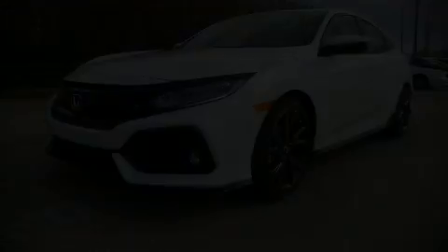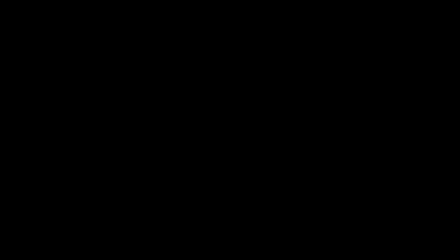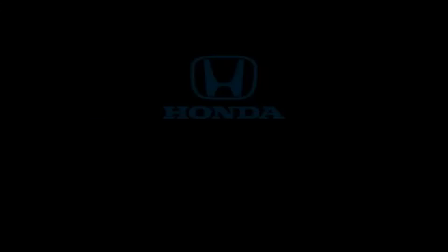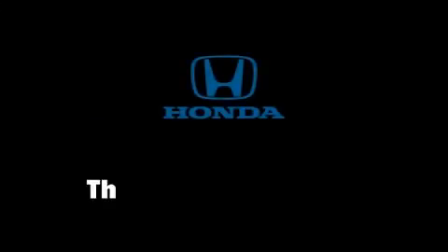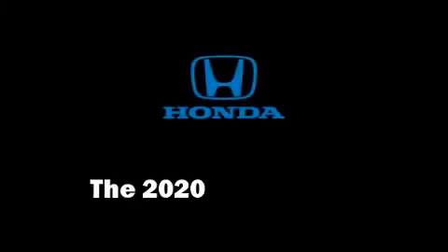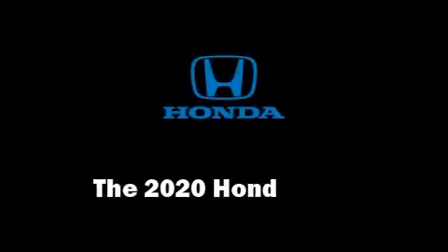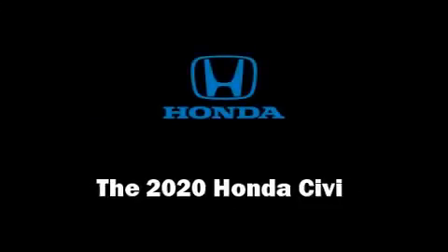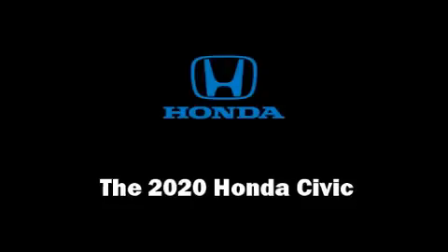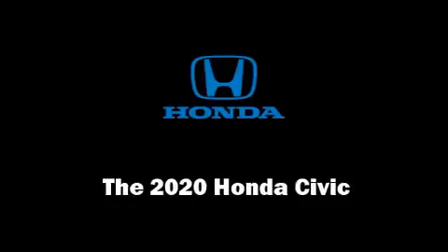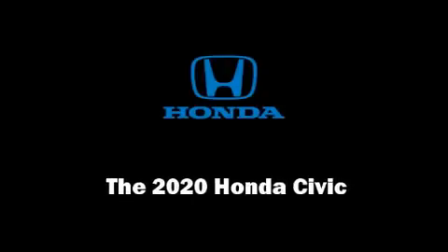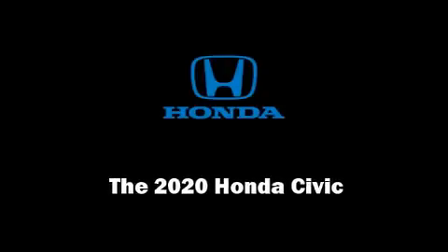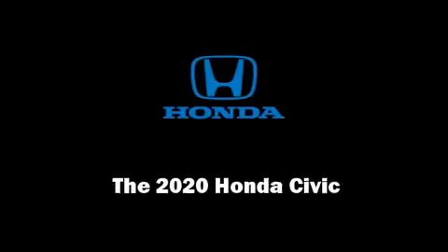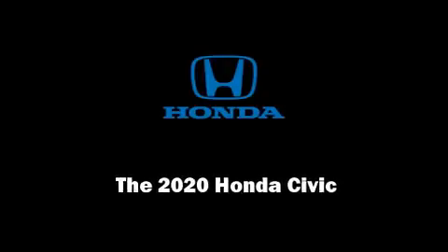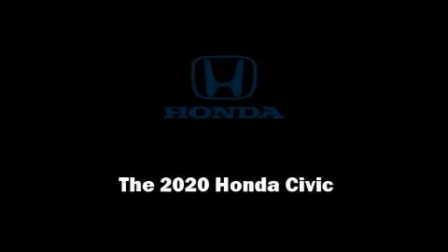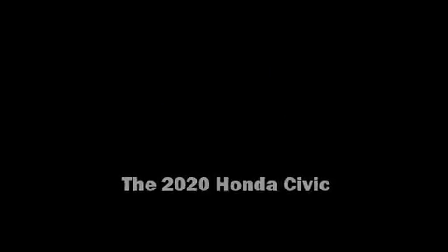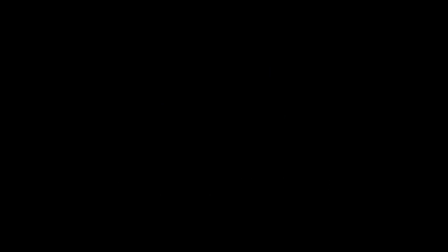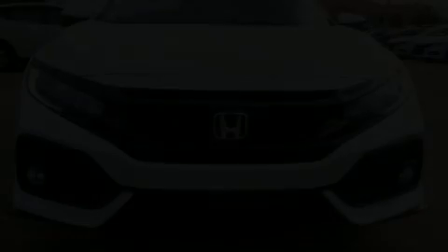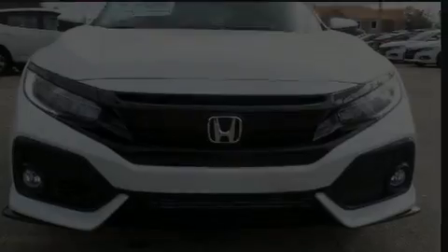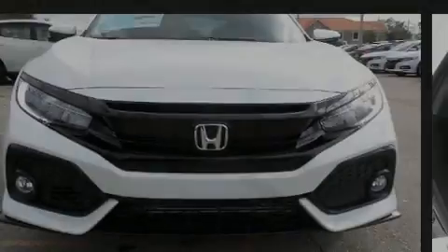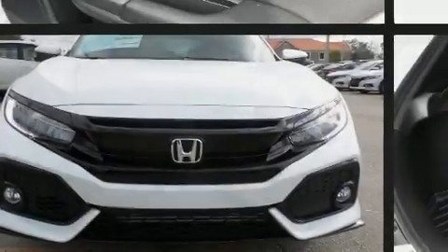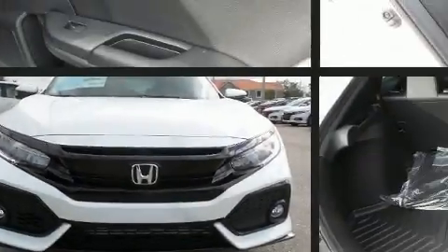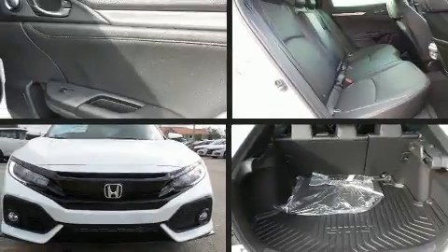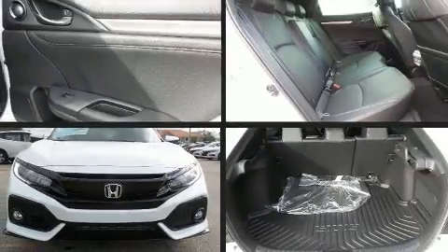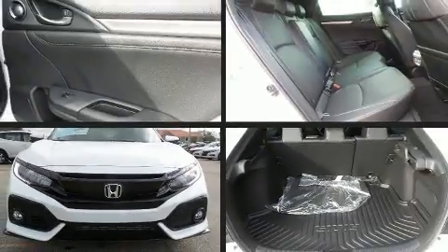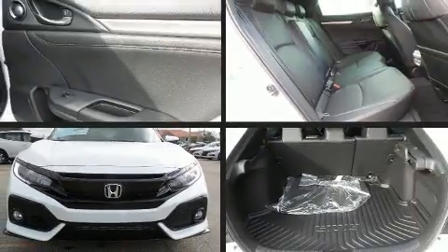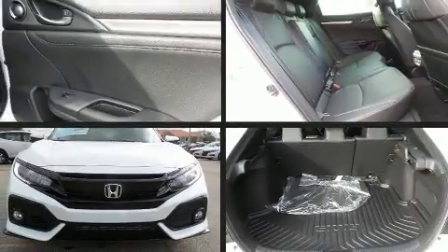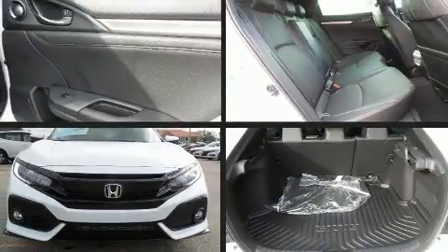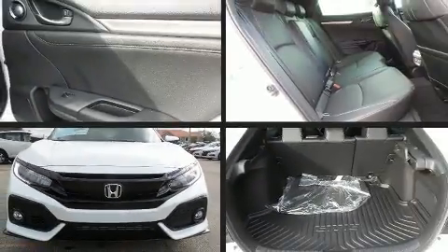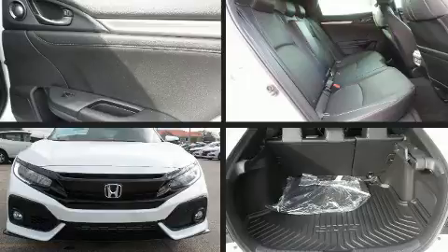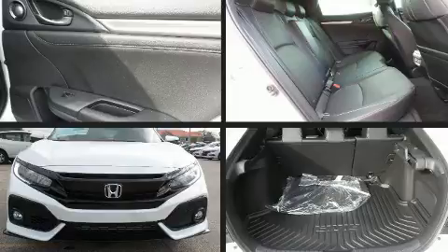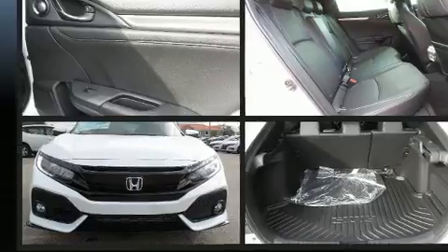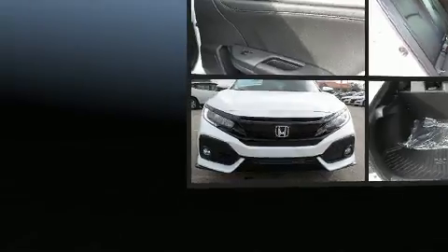Climb inside the 2020 Honda Civic. This four-door, five-passenger hatchback is waiting for you to take home.